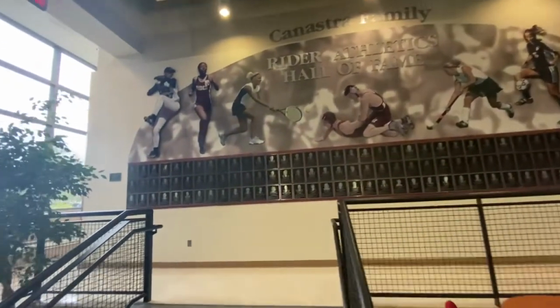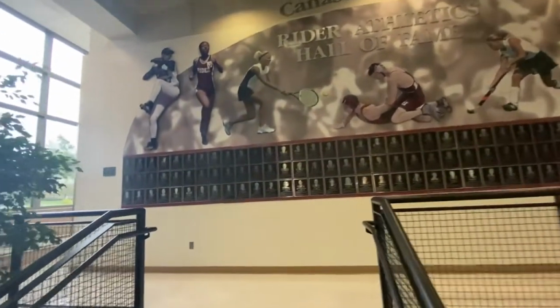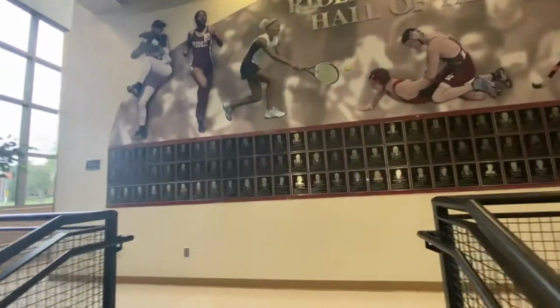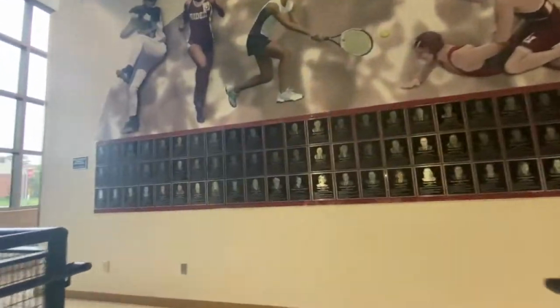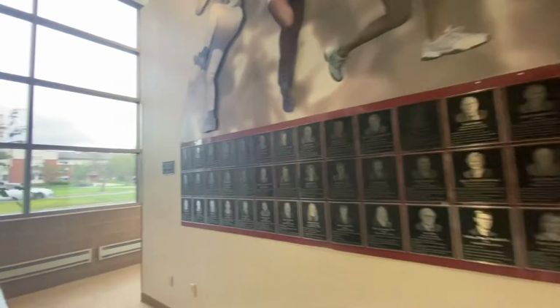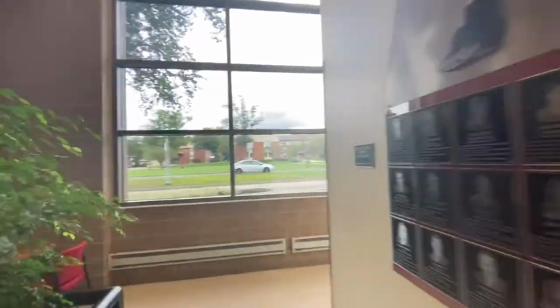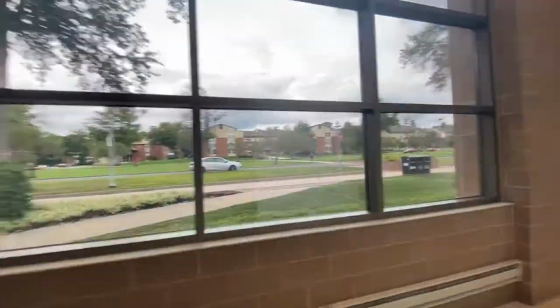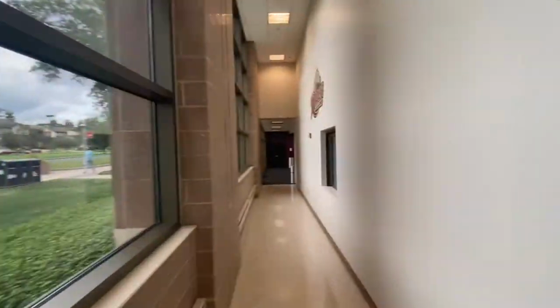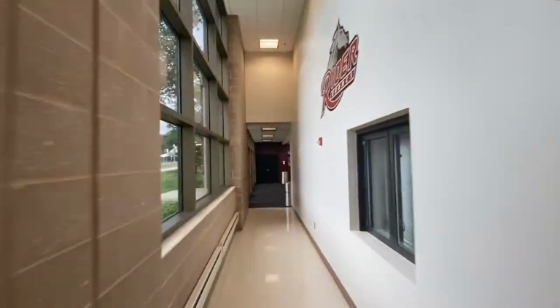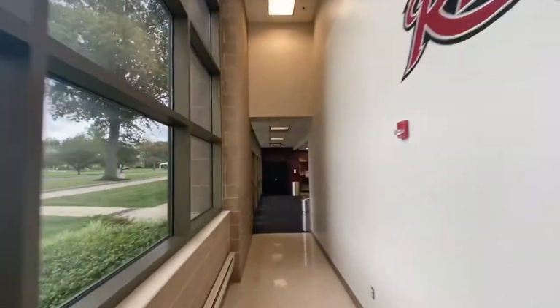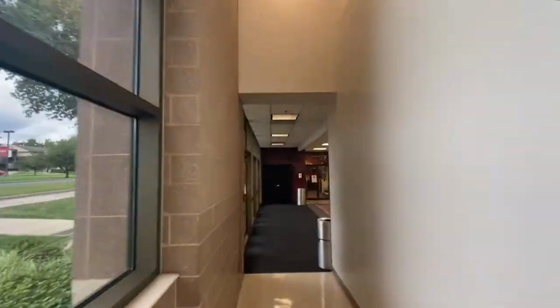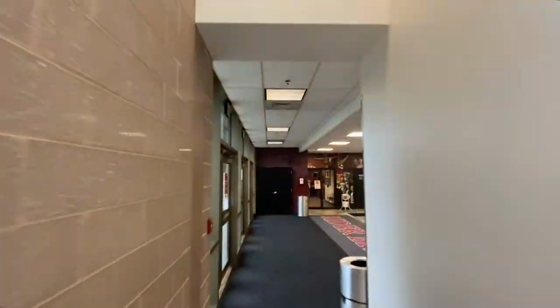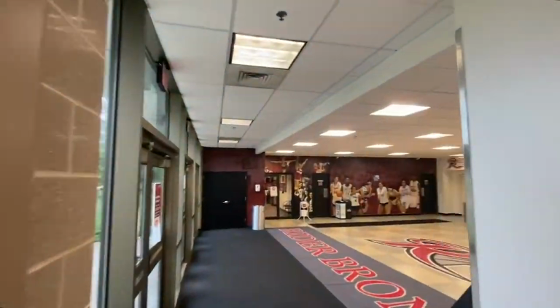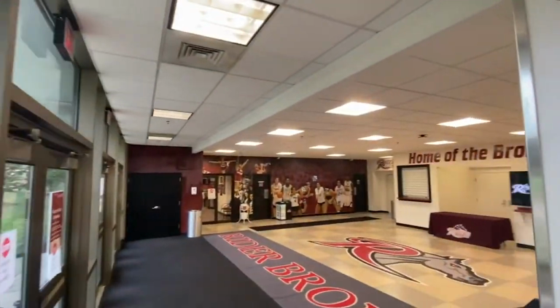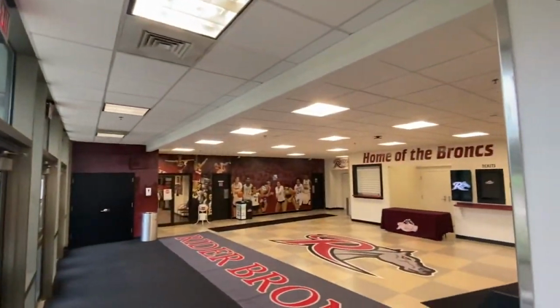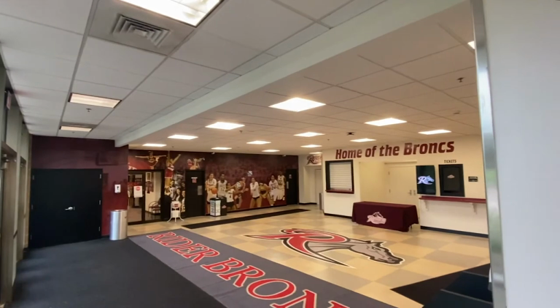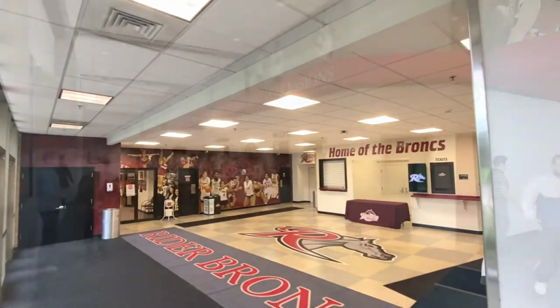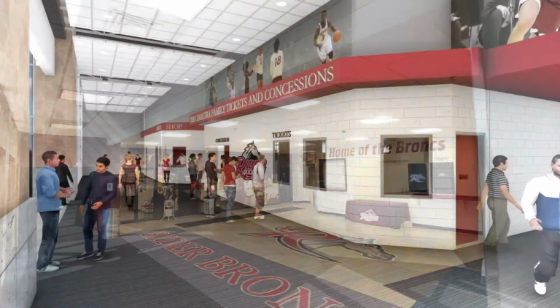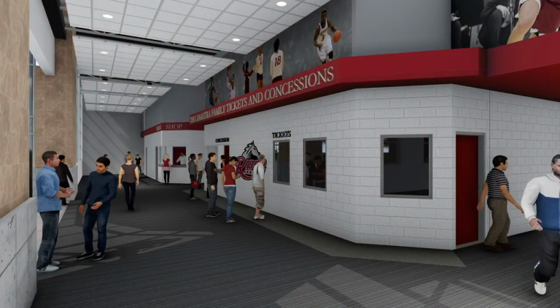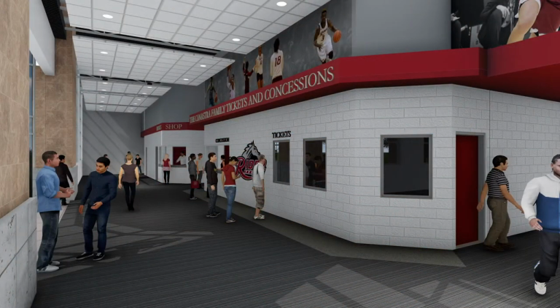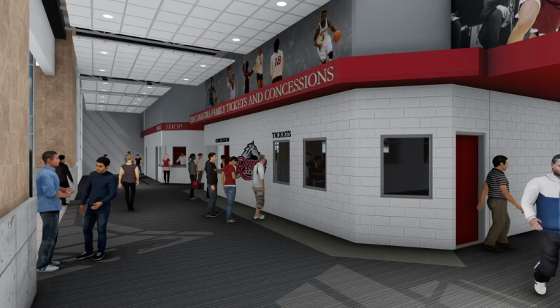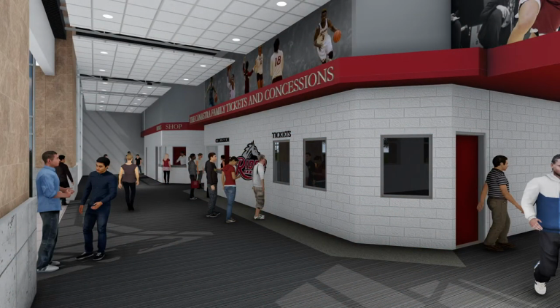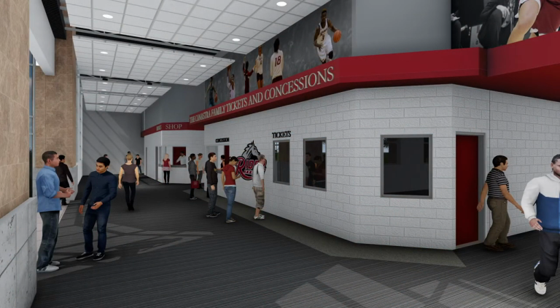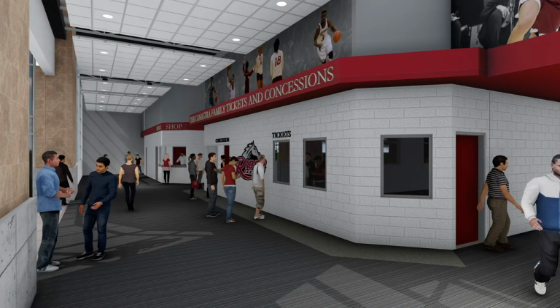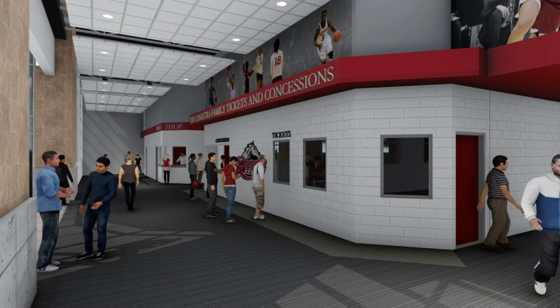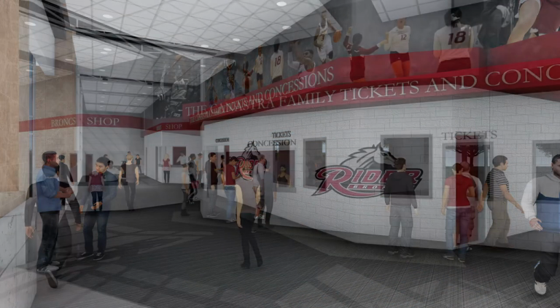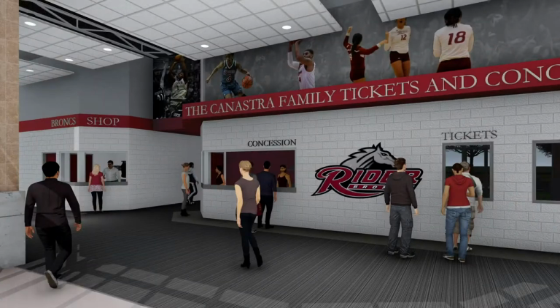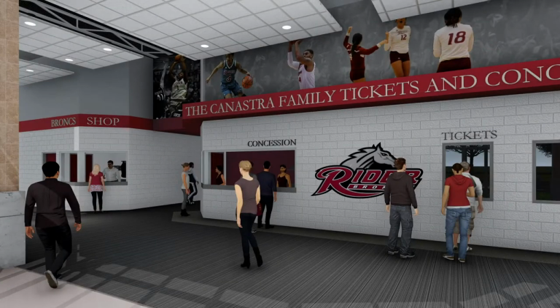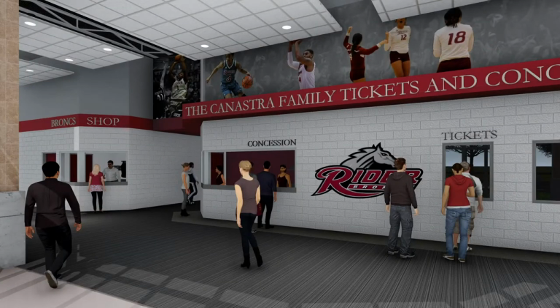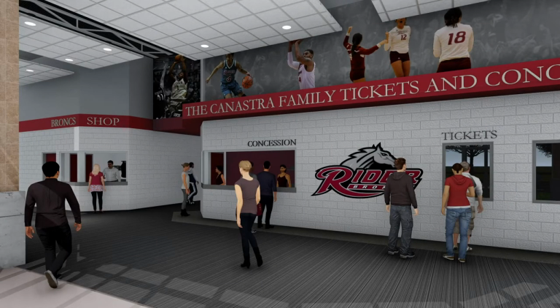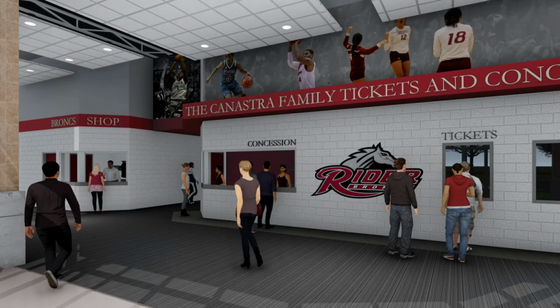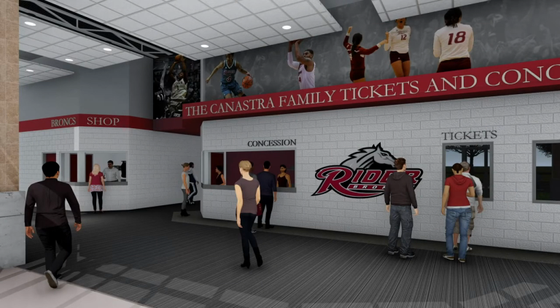As we enter Alumni Gymnasium, the first ever building on campus, let's take a look at some upgrades coming soon — like a brand new expanded lobby featuring dedicated ticket and concessions areas and larger restrooms to accommodate more fans.